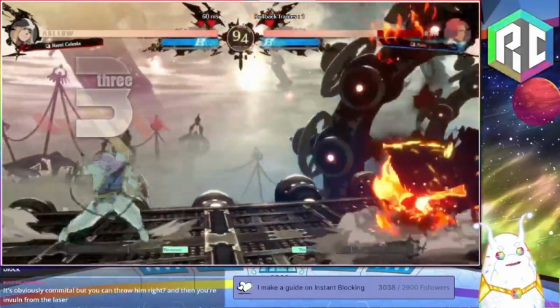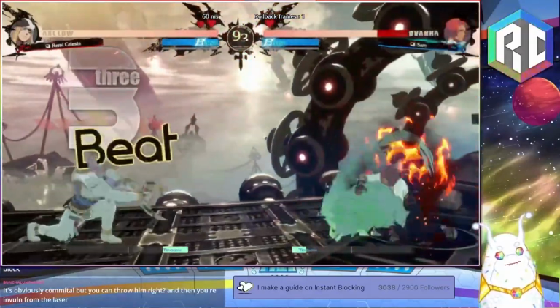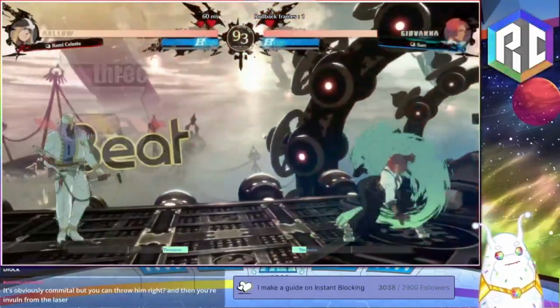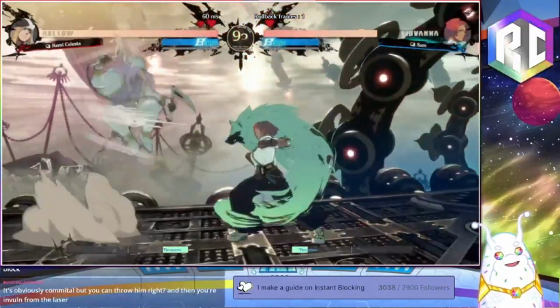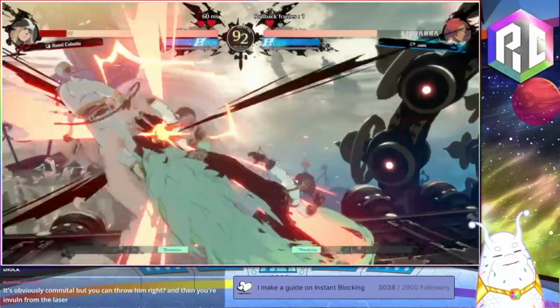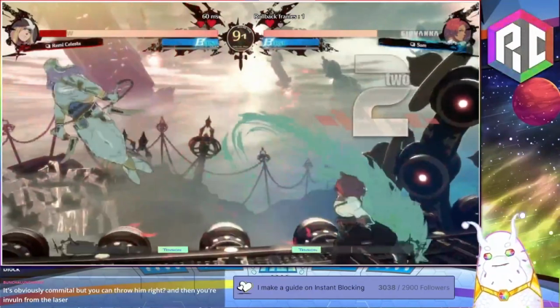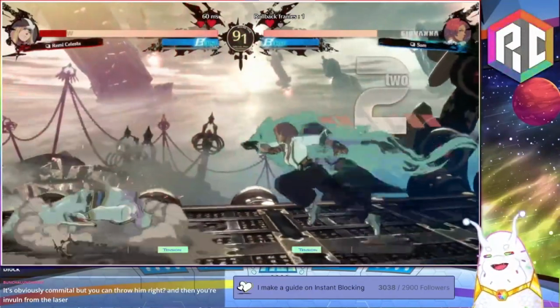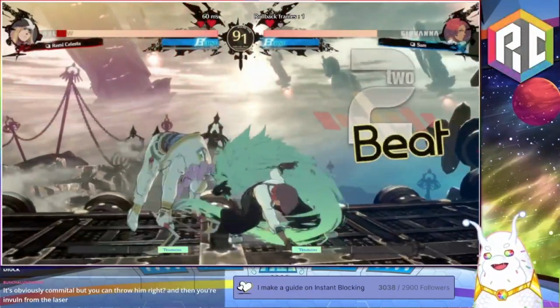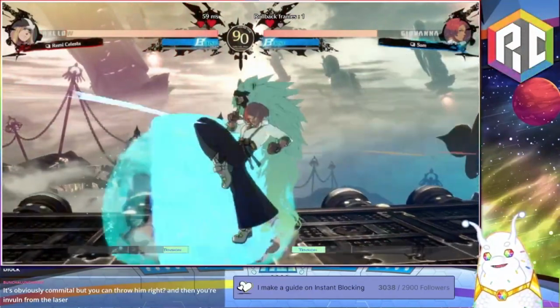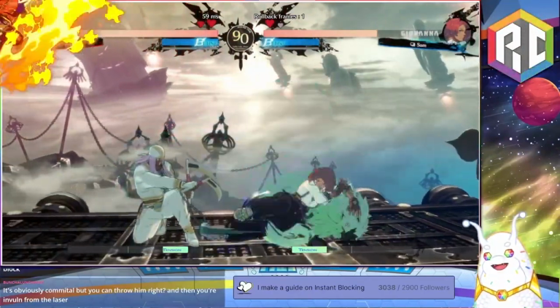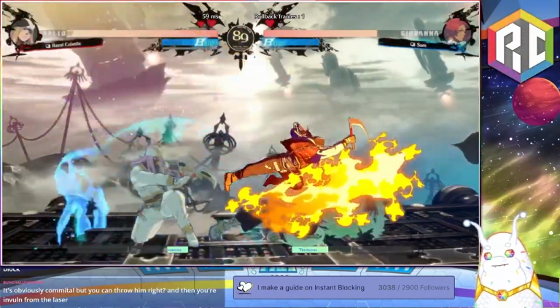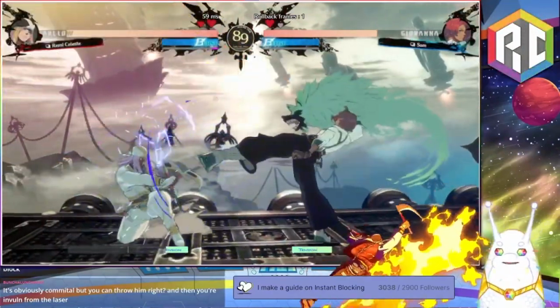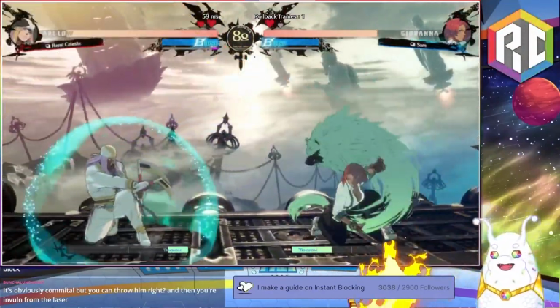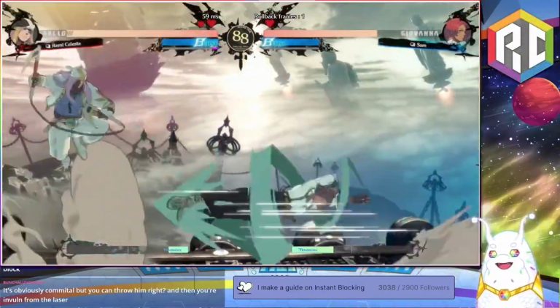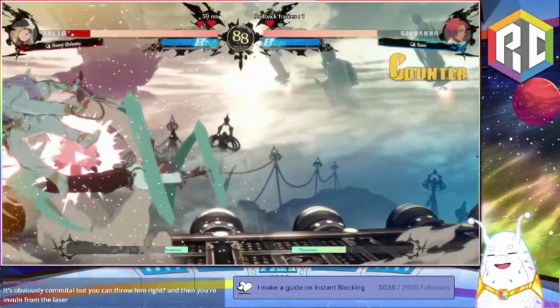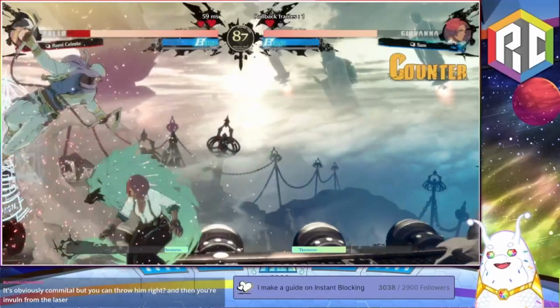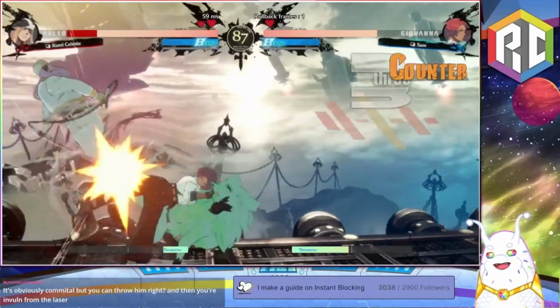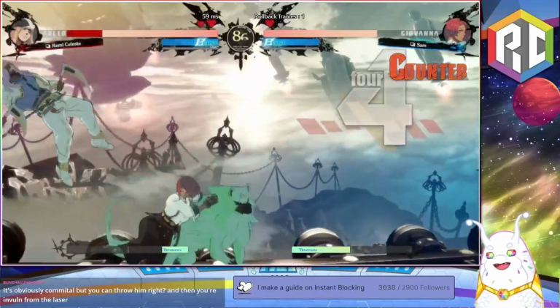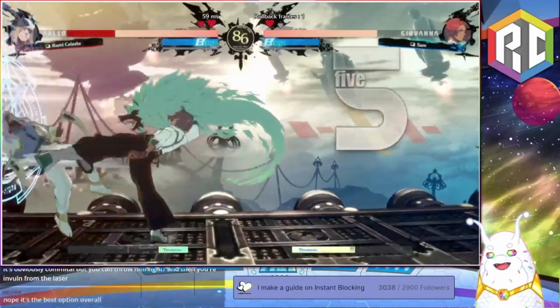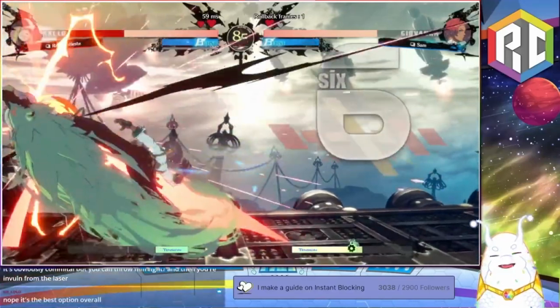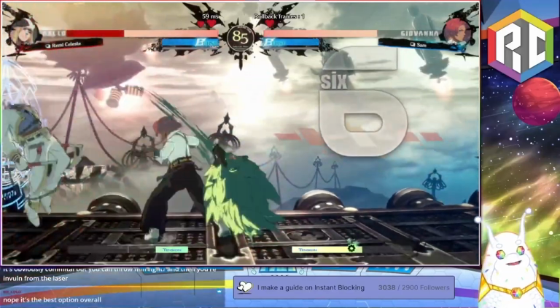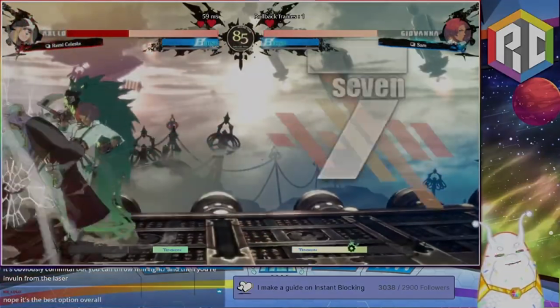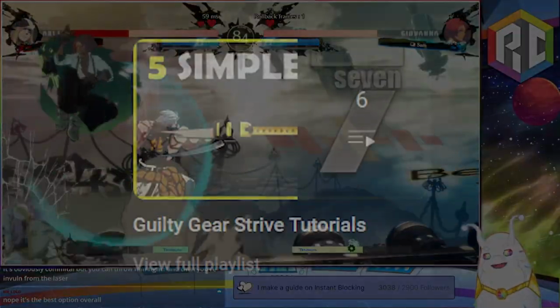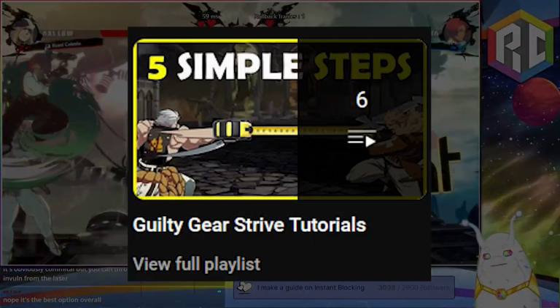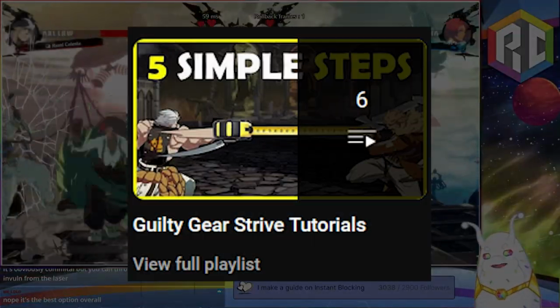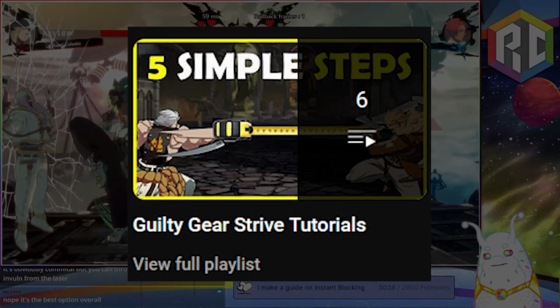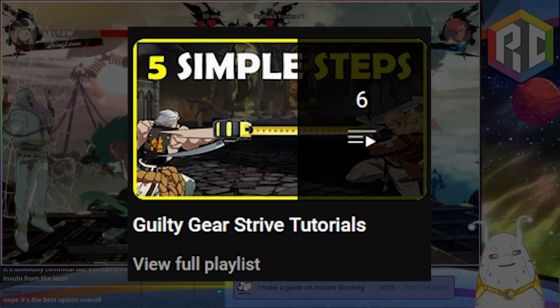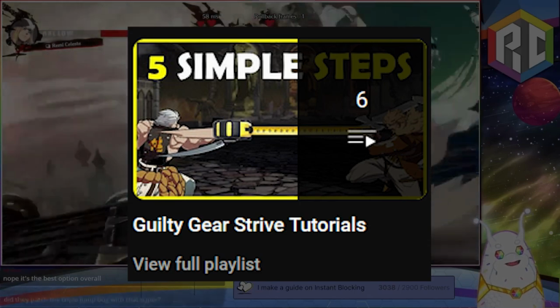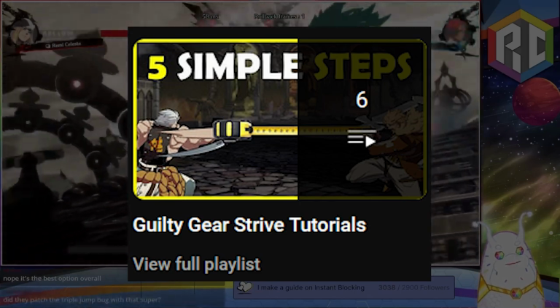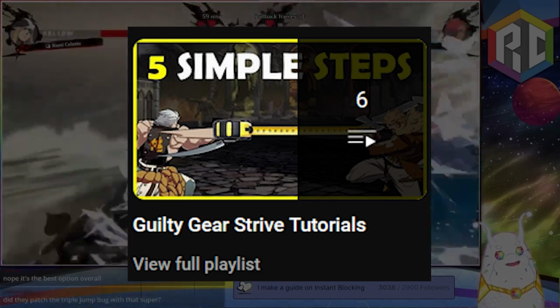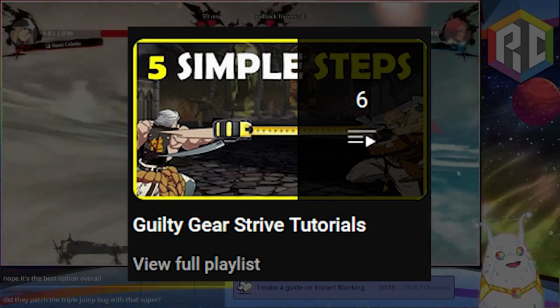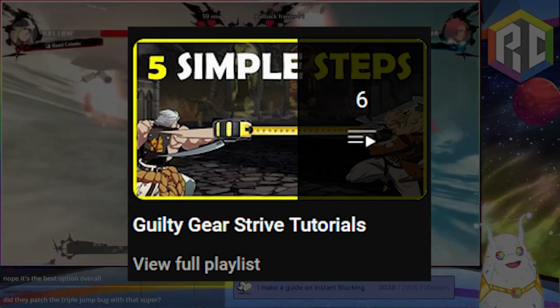I hope this helps you land those crucial IBs in your match. Let me know if this helped, and feel free to ask any more questions in the comments below. If you're looking for more guides, check out the playlist in the video description as well. This is Remy, signing off.